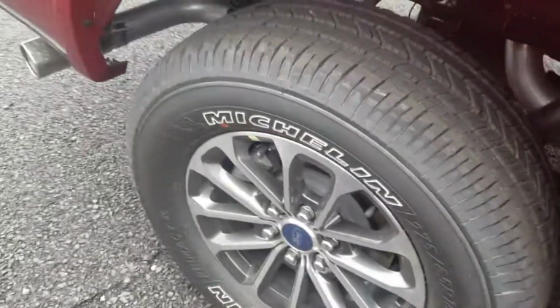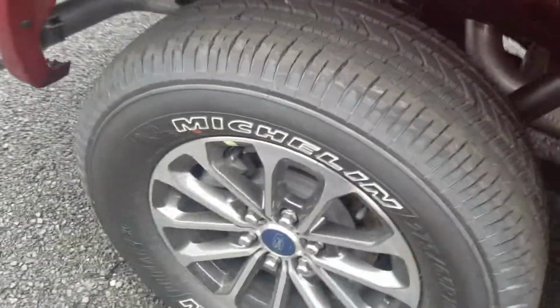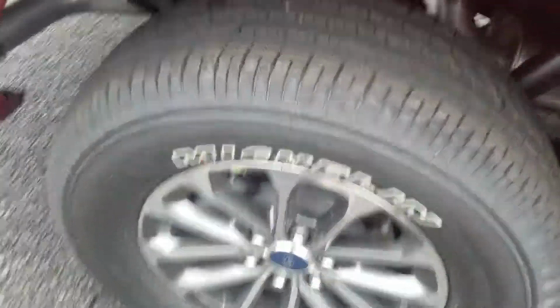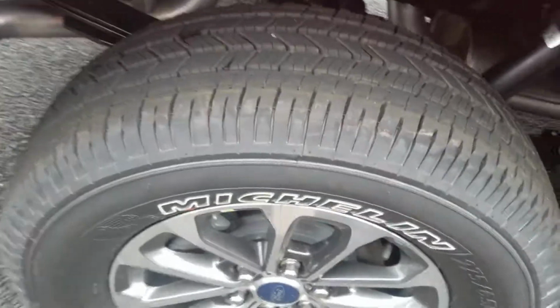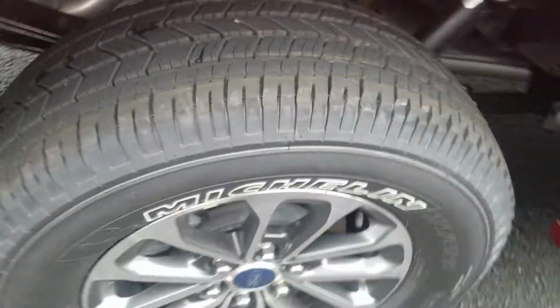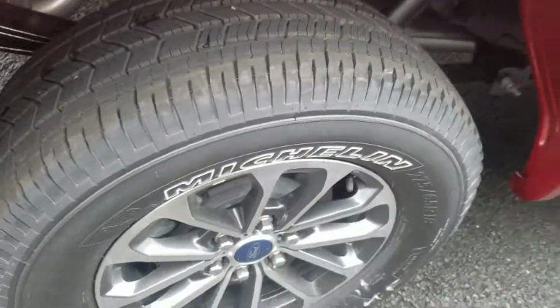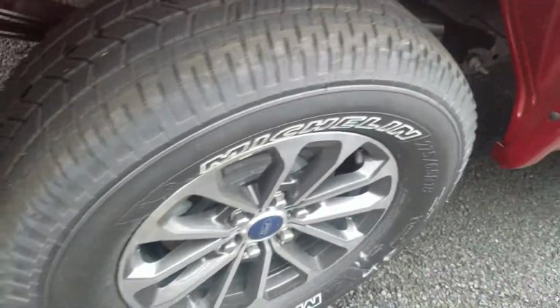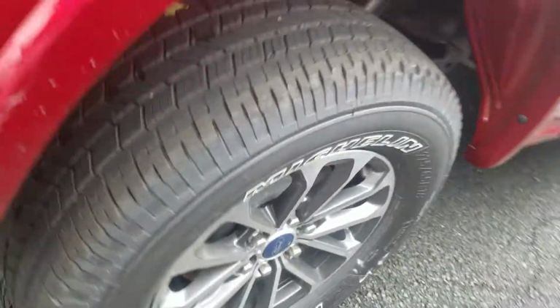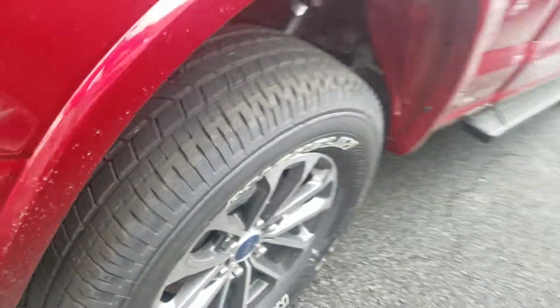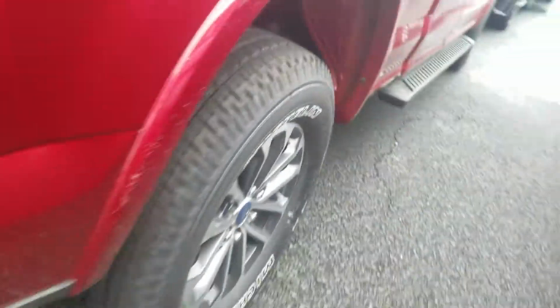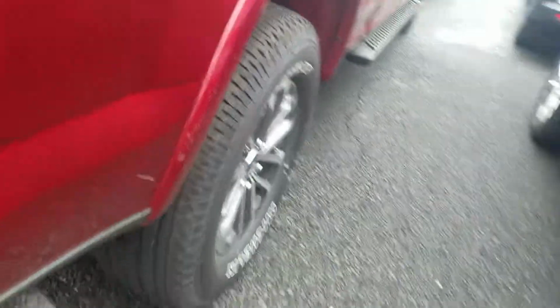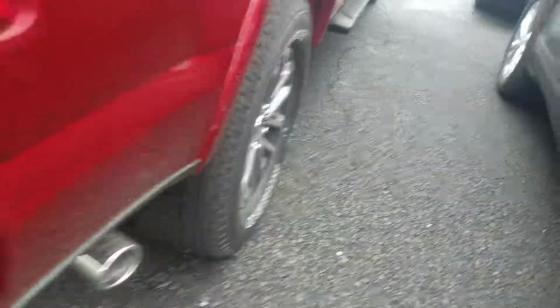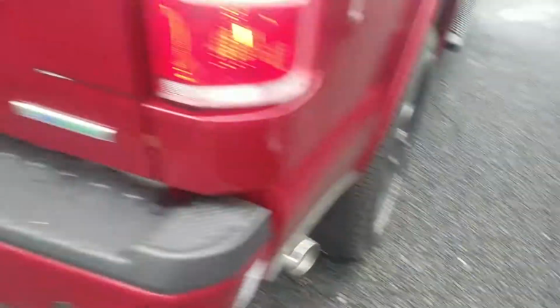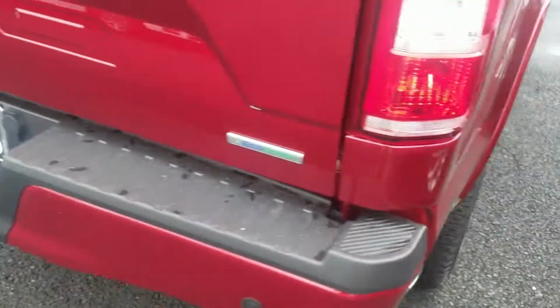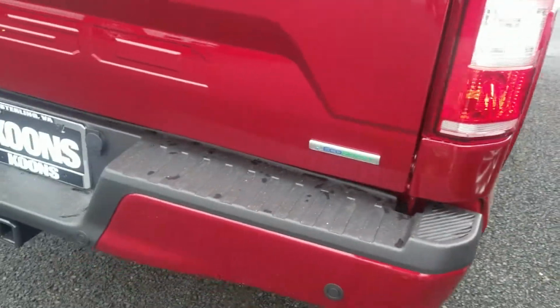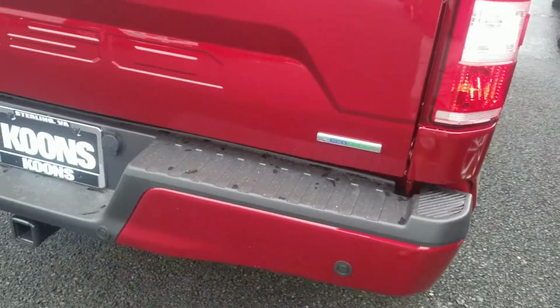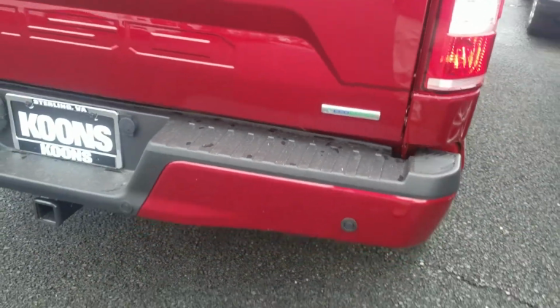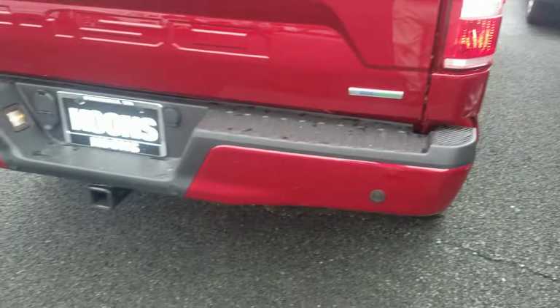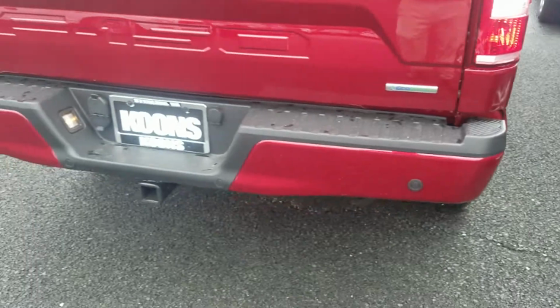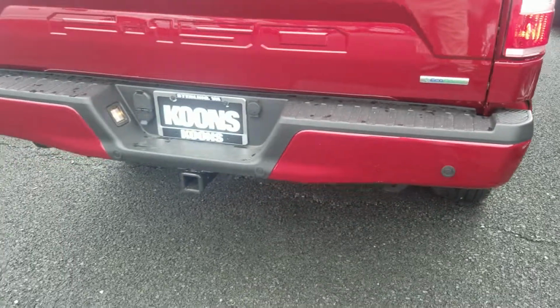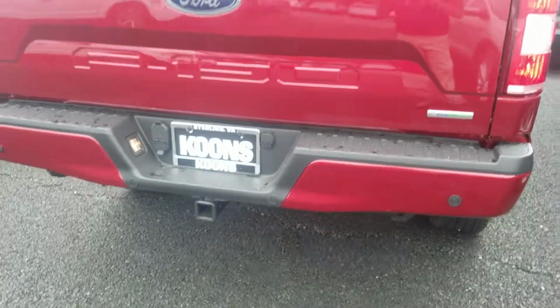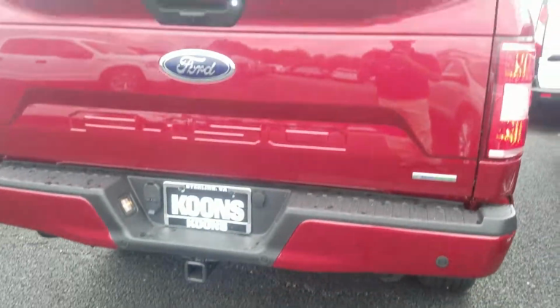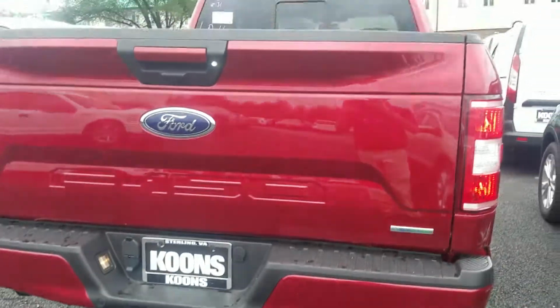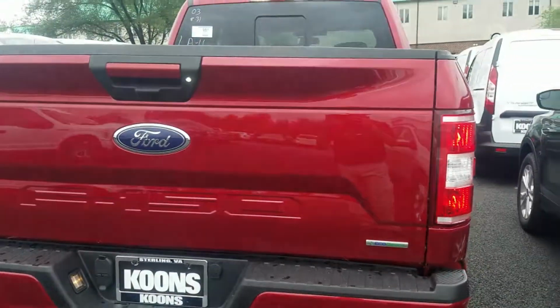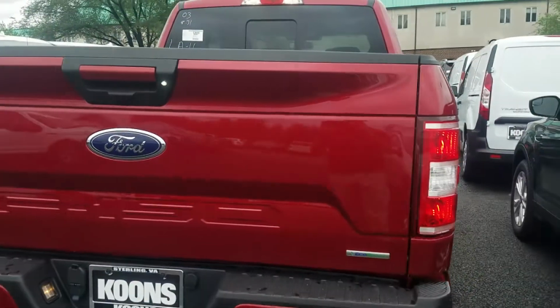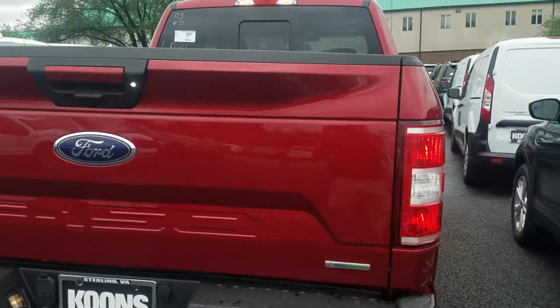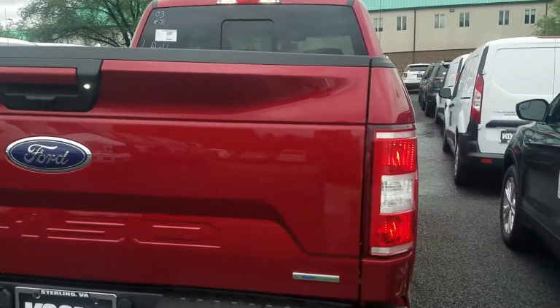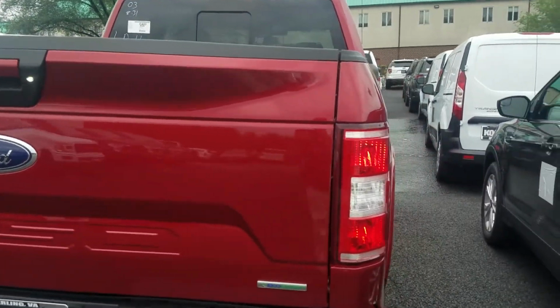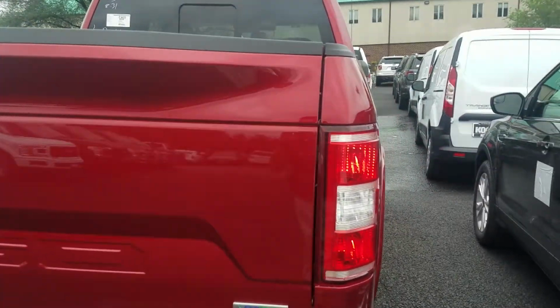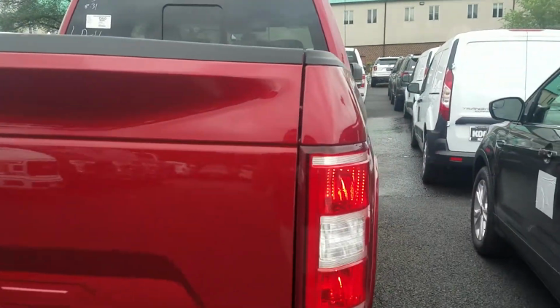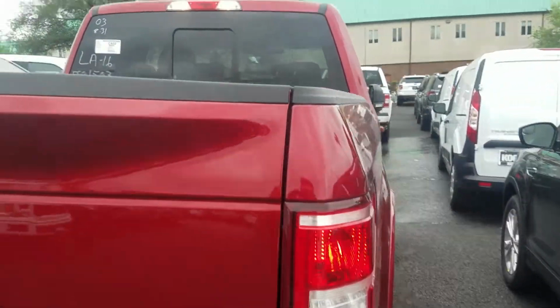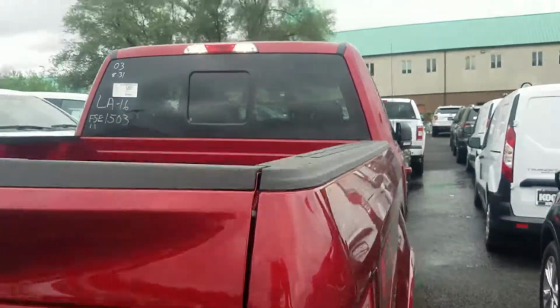Of course, the sport appearance again — the 18-inch sport appearance wheels with the reverse sensors. And this is the 3.5 EcoBoost, as we discussed.